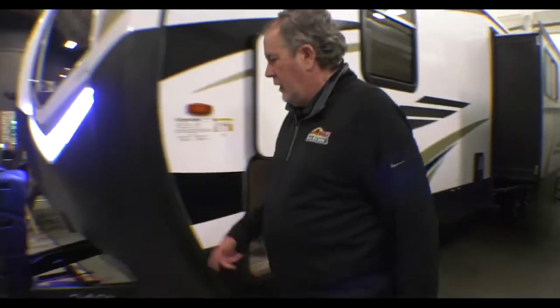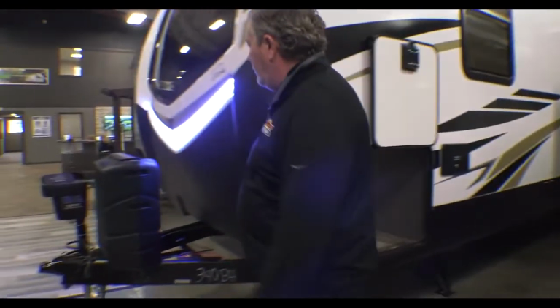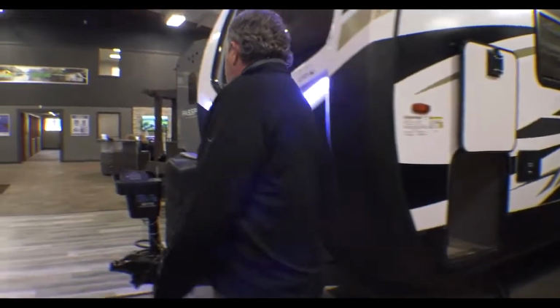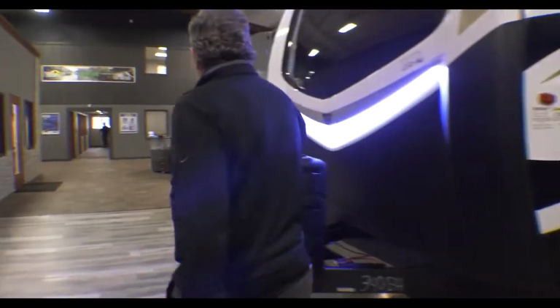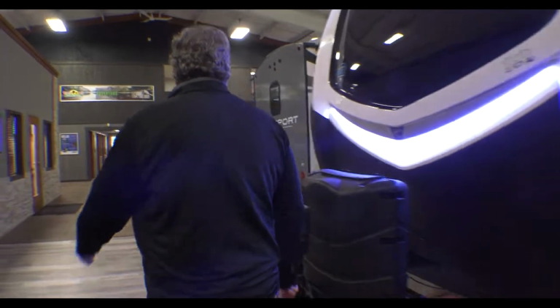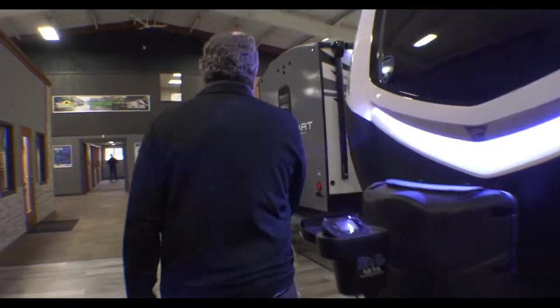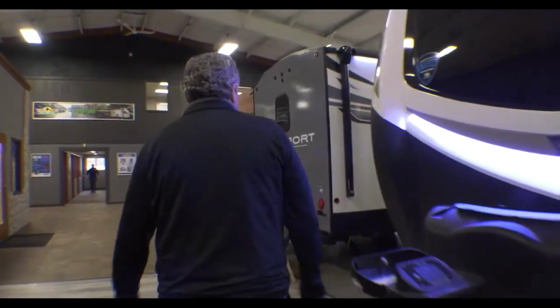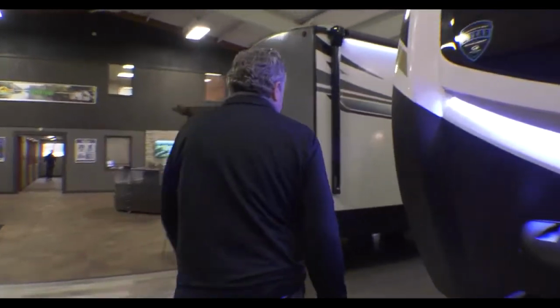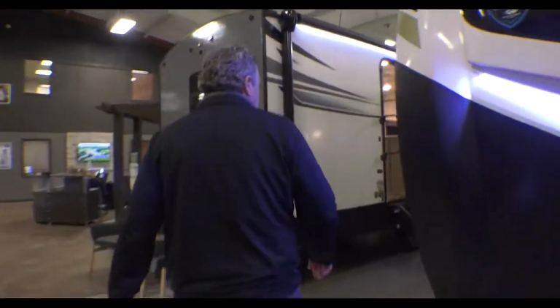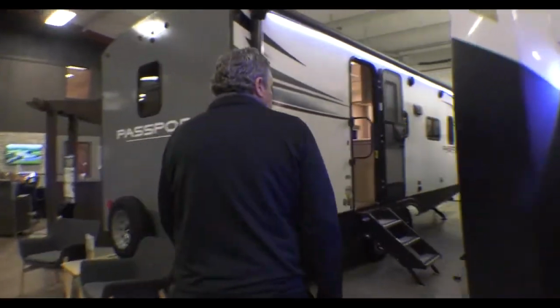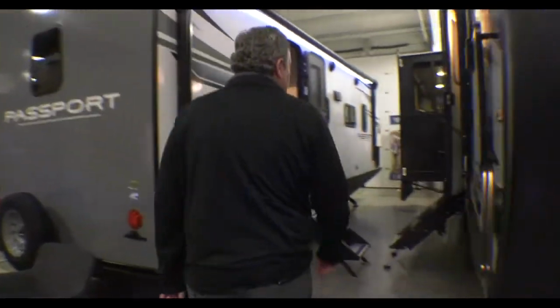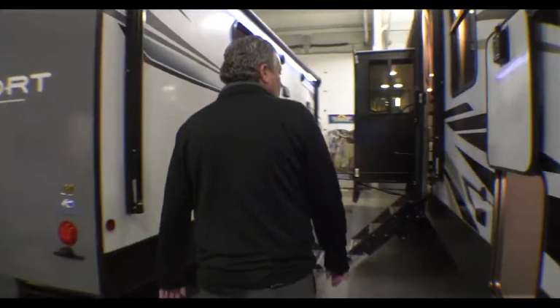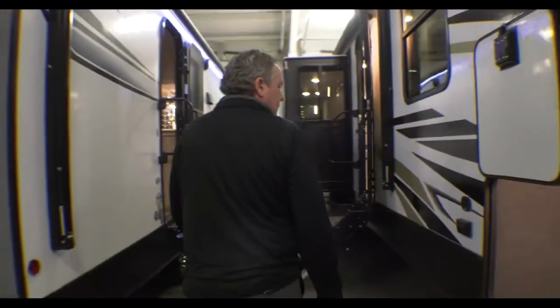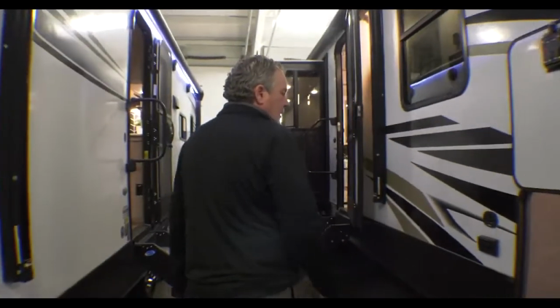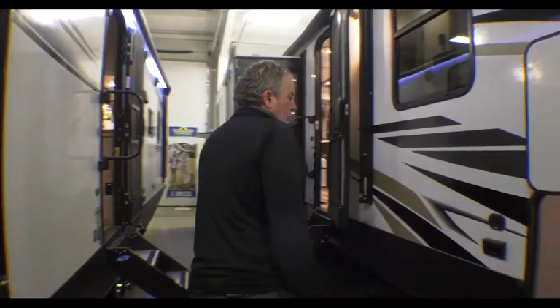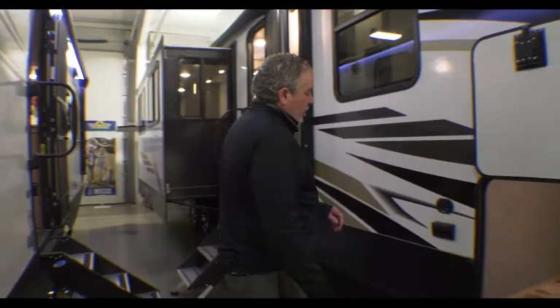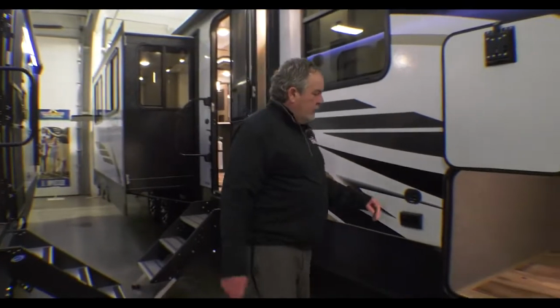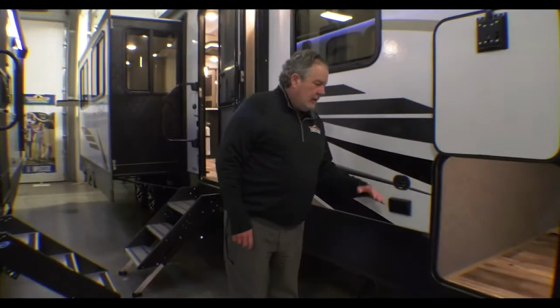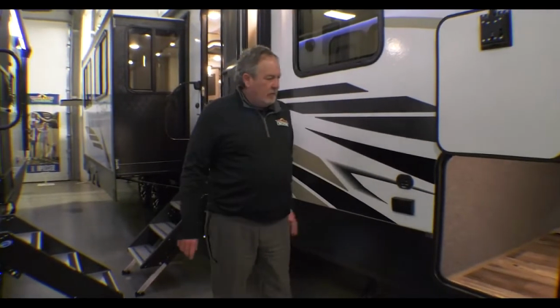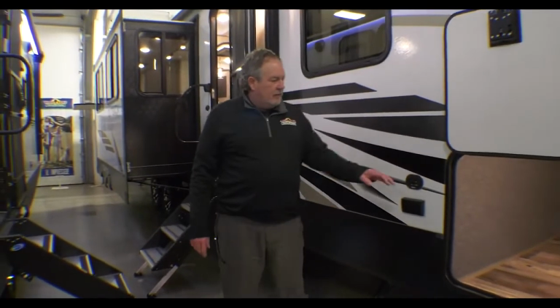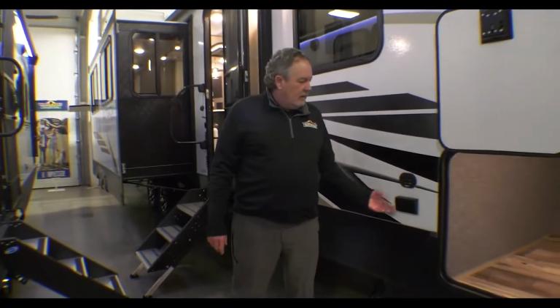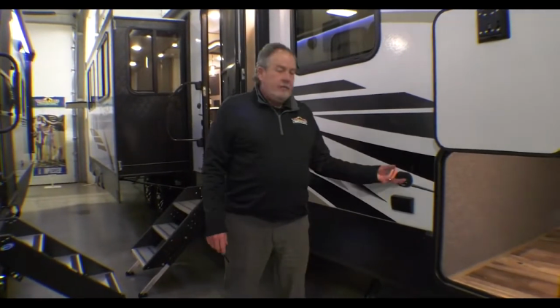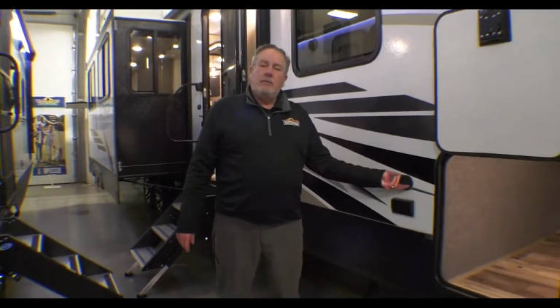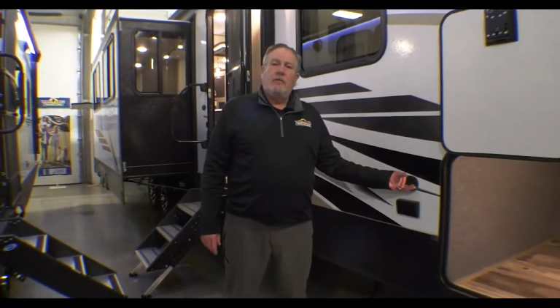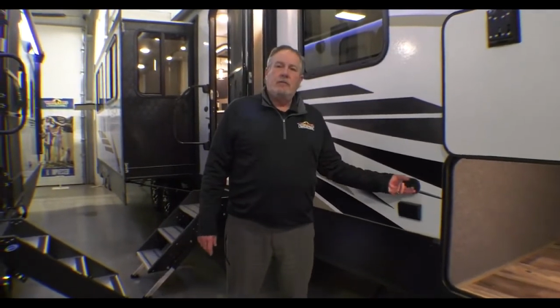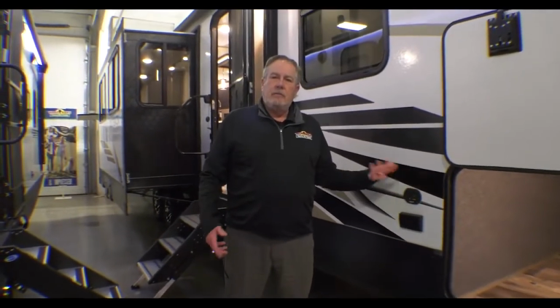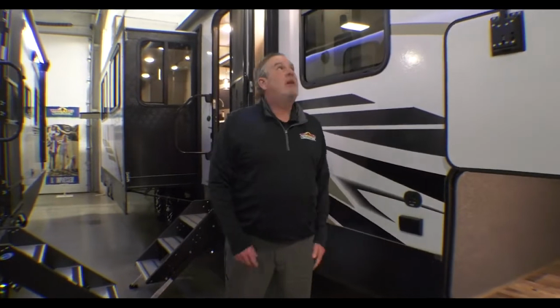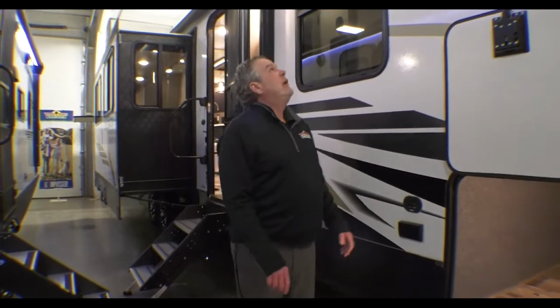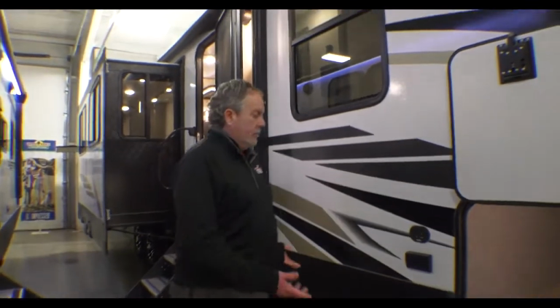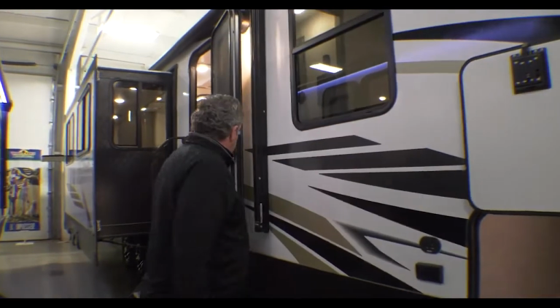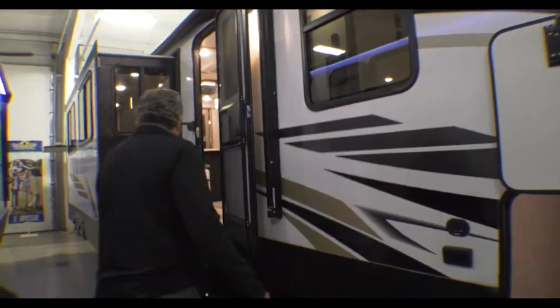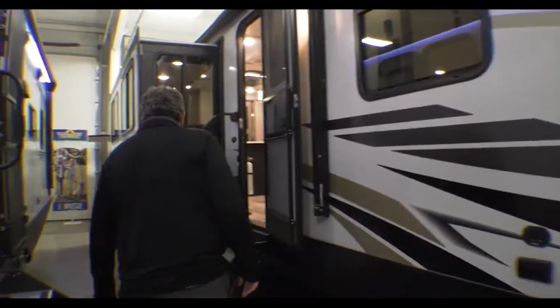The closed and heated underbelly will extend your camping season. If you wanted to set a little table out here, this is also a hookup for your television, so you can watch something sitting outside — a game or something.